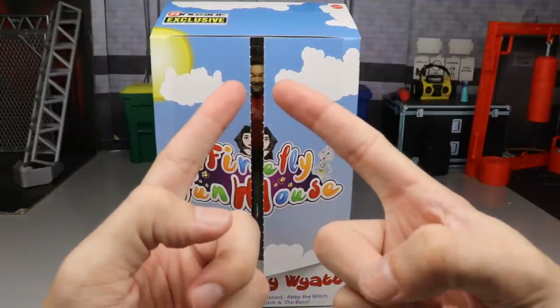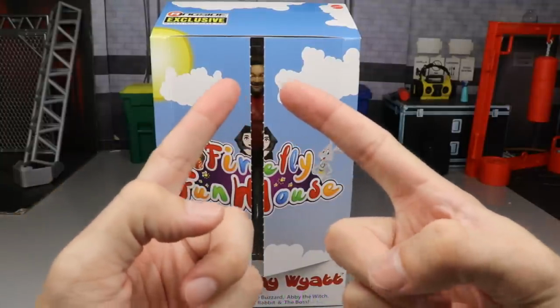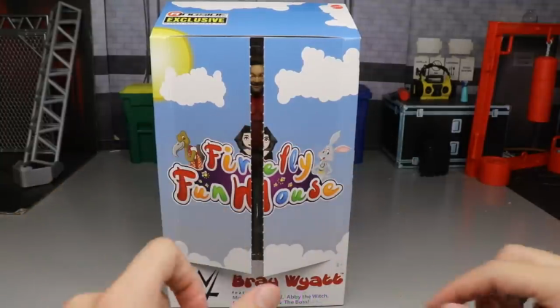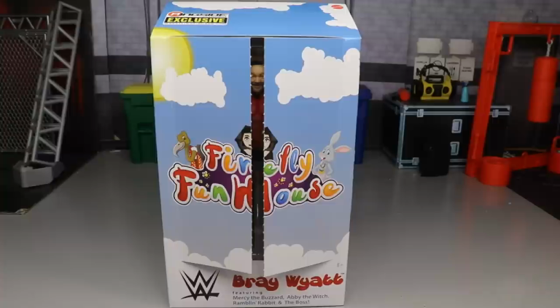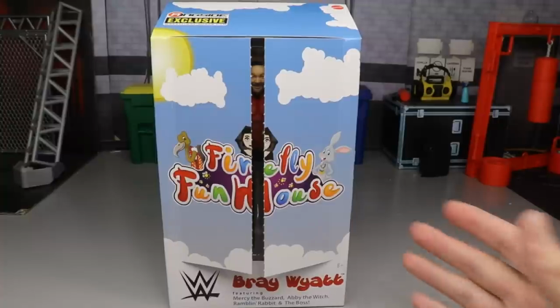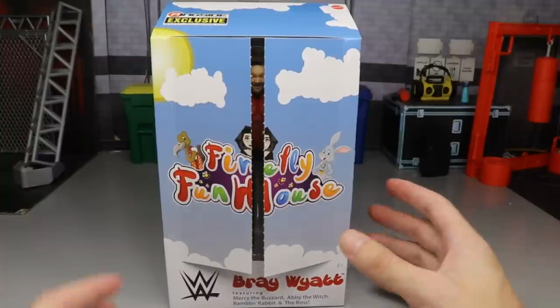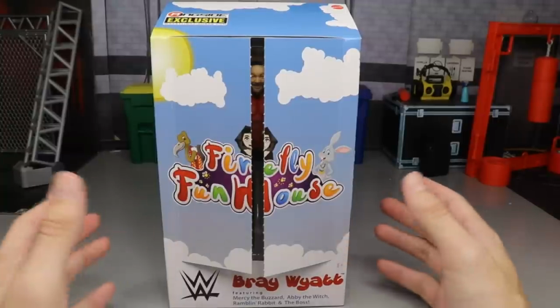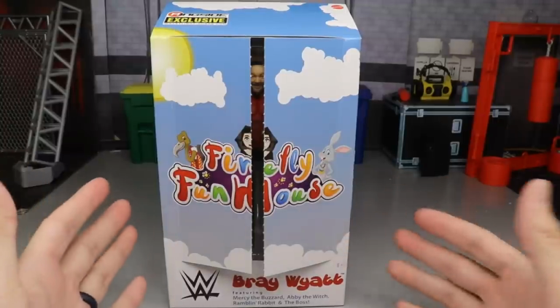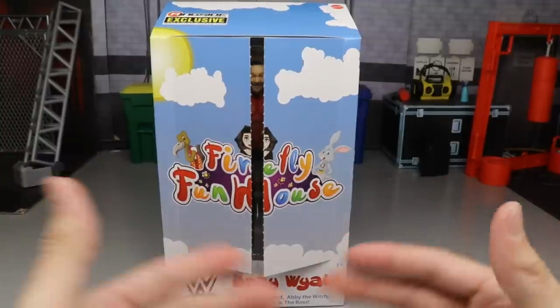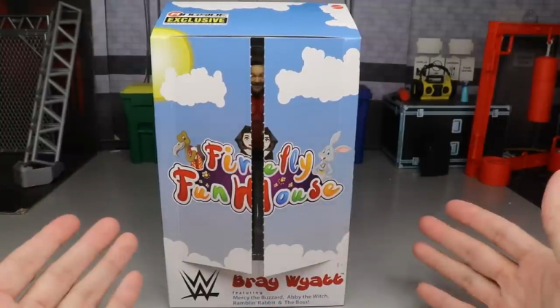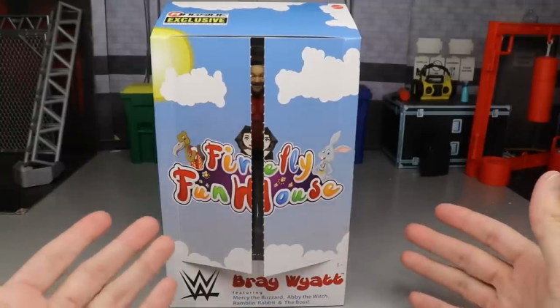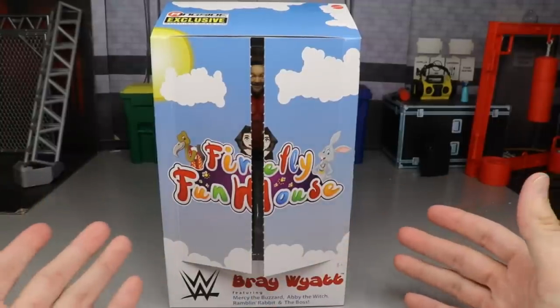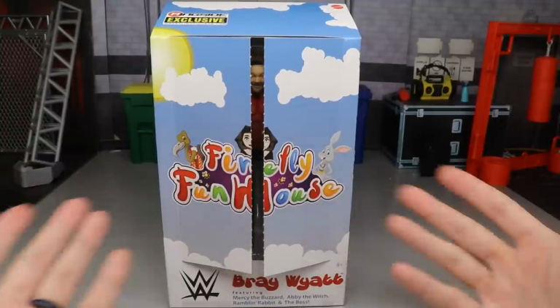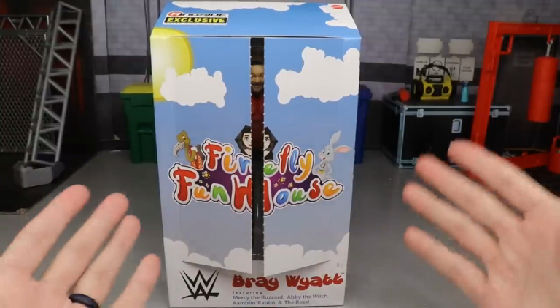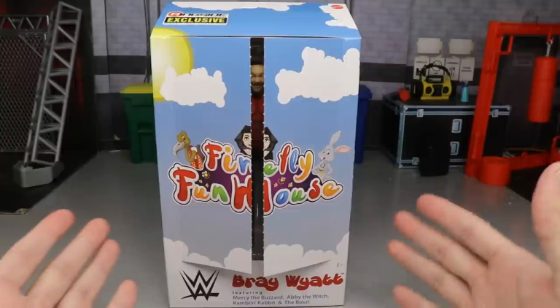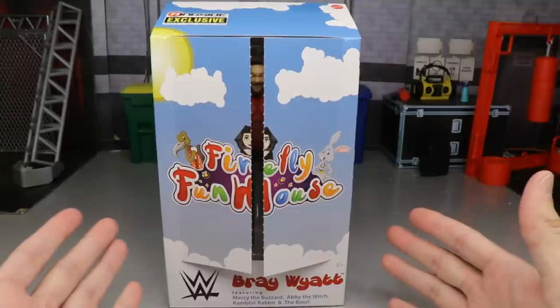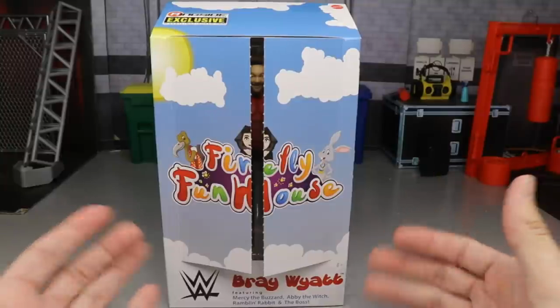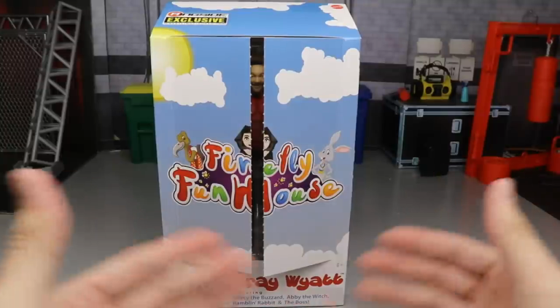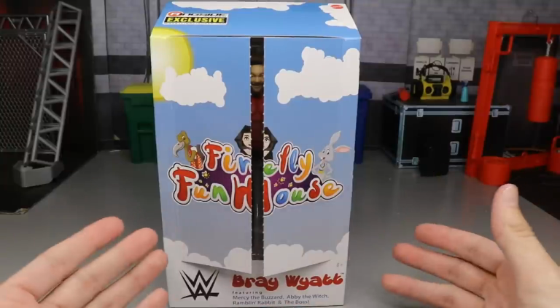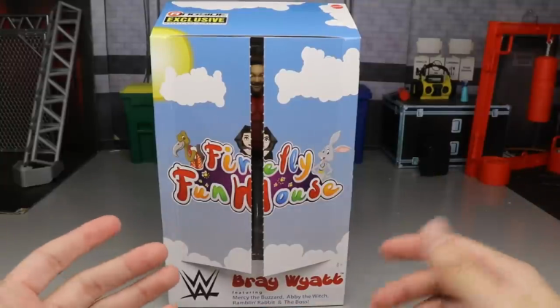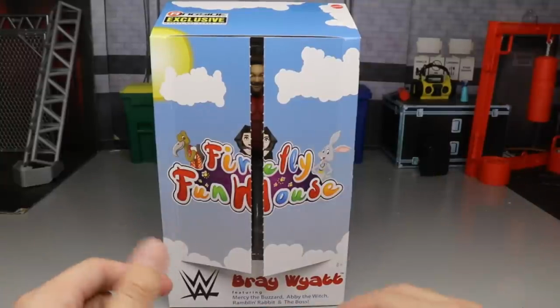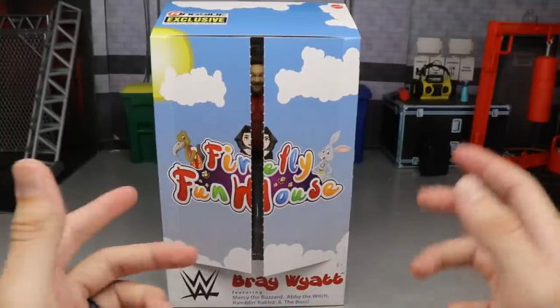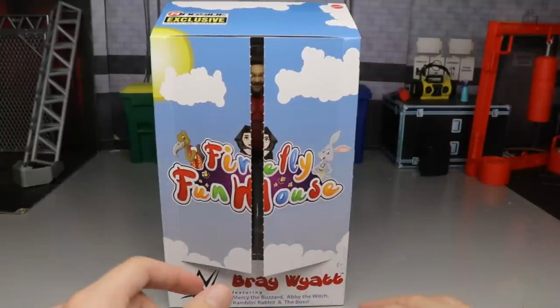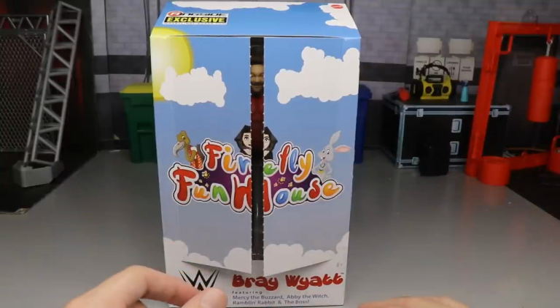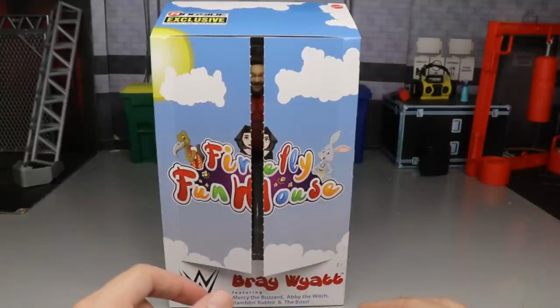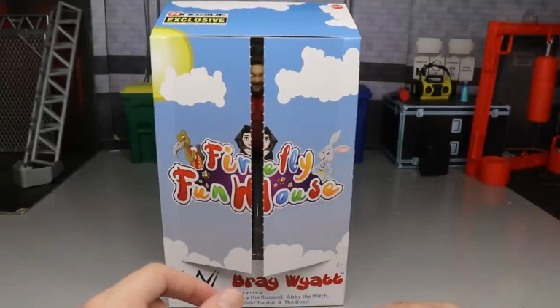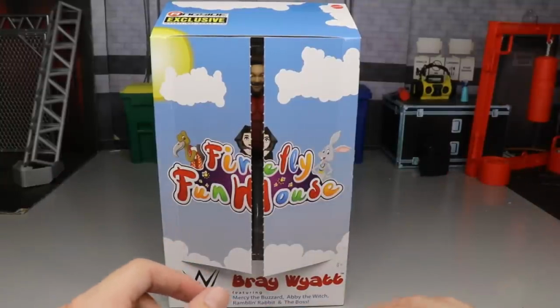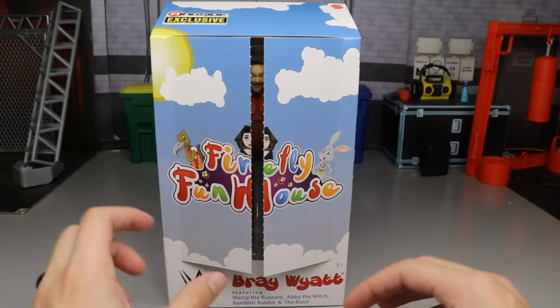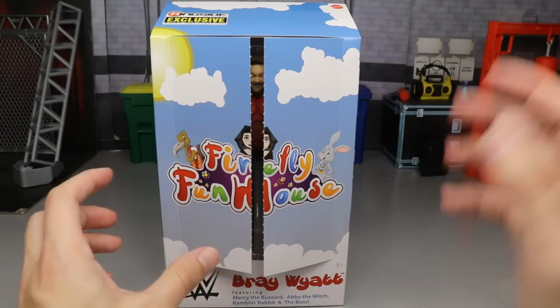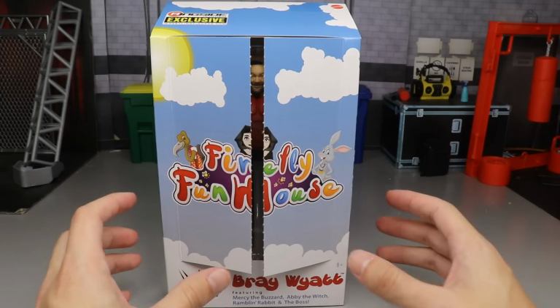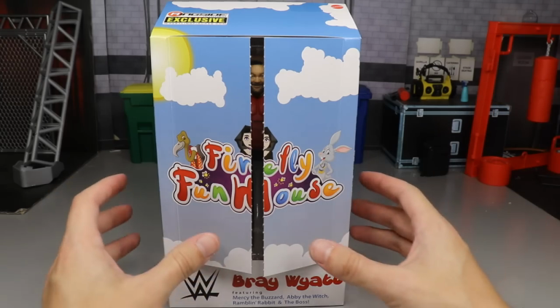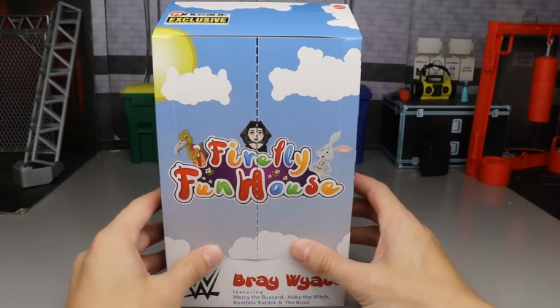I like the Firefly Funhouse version of Bray Wyatt much better than the Fiend. WWE kind of killed the Fiend for me at Hell in a Cell last year. But let's get into the figure.